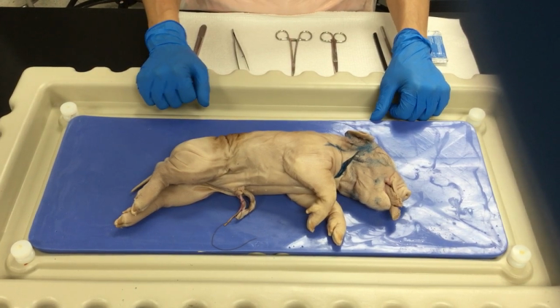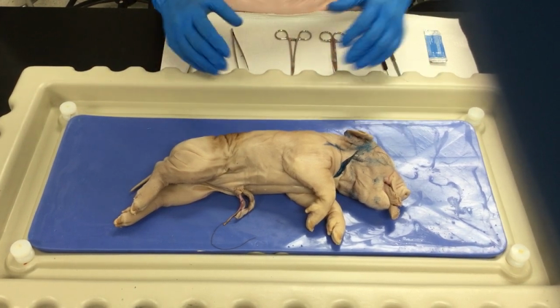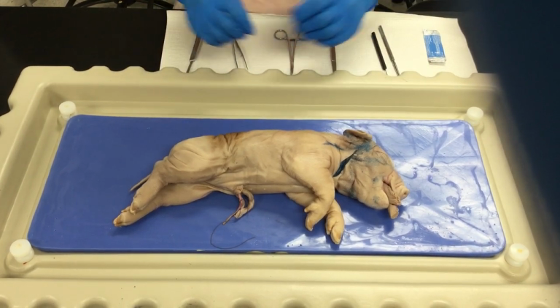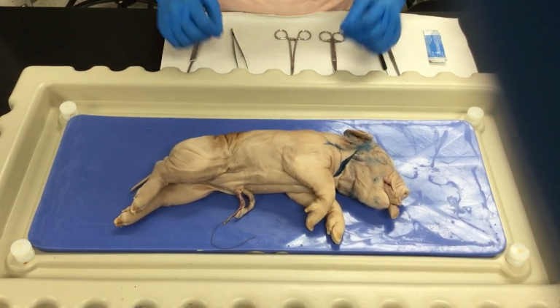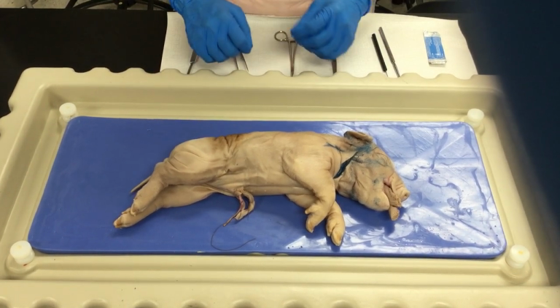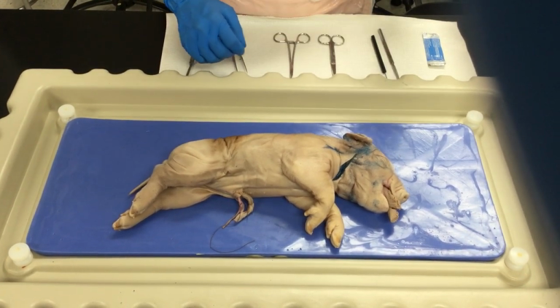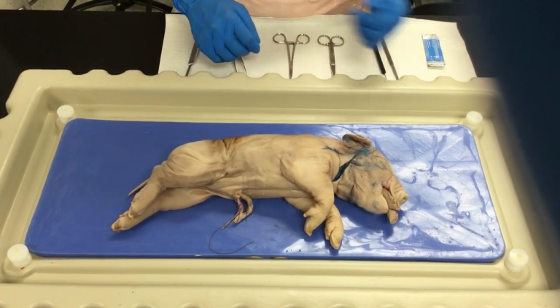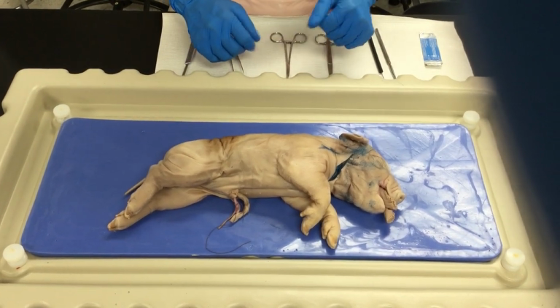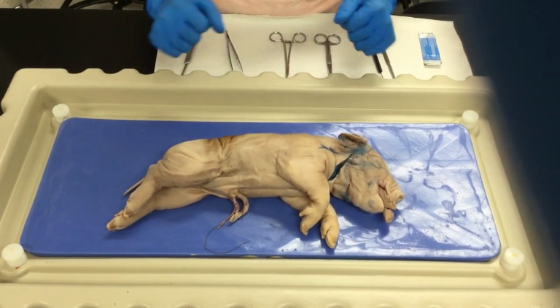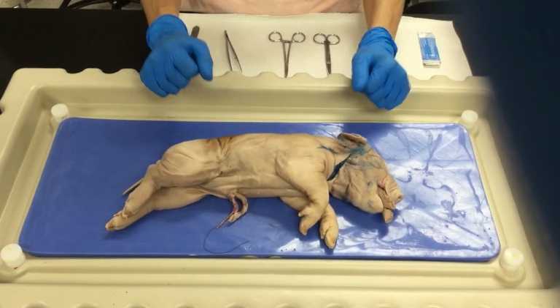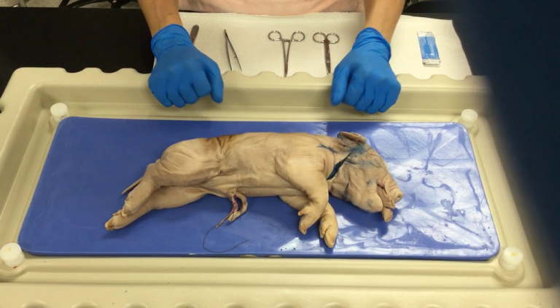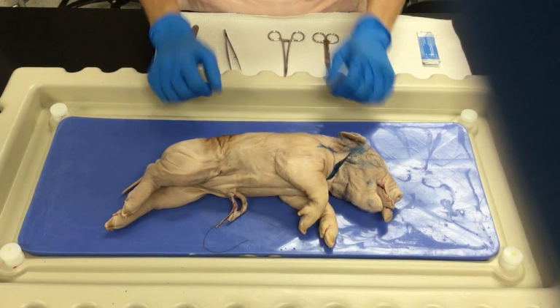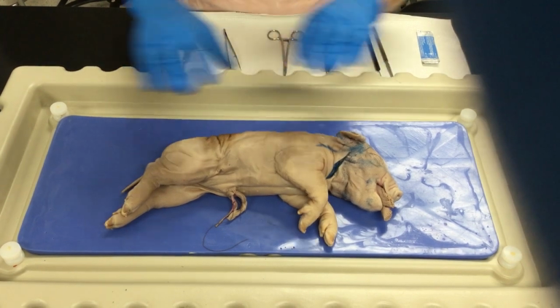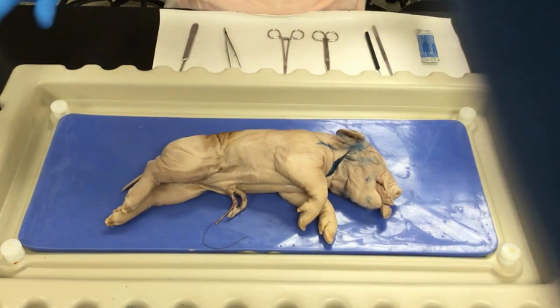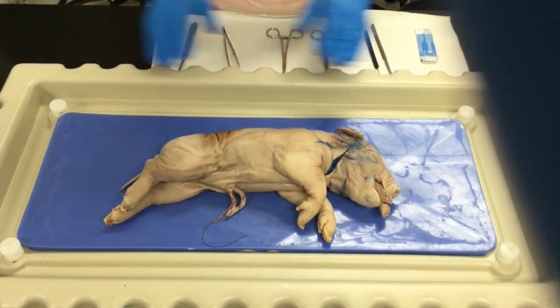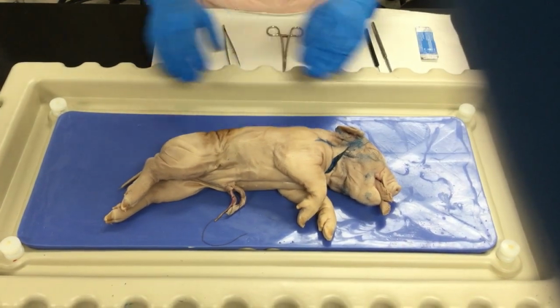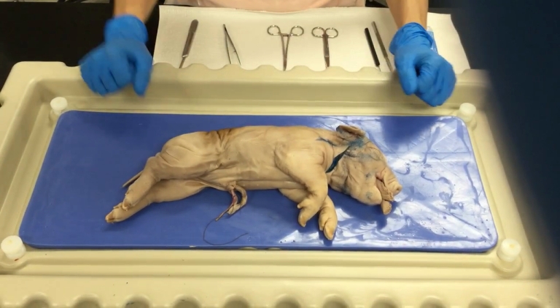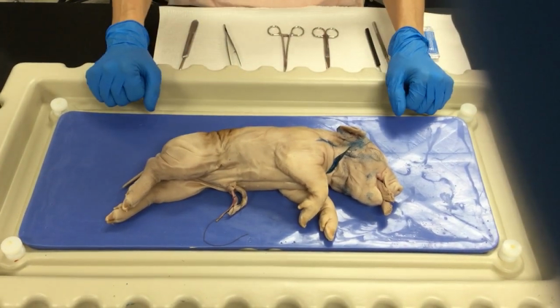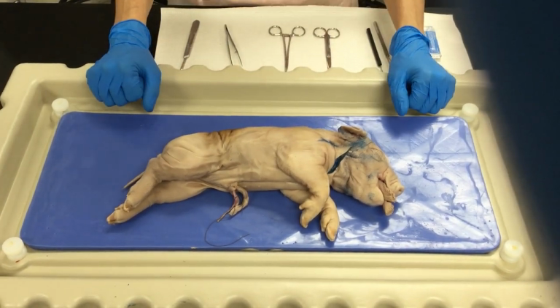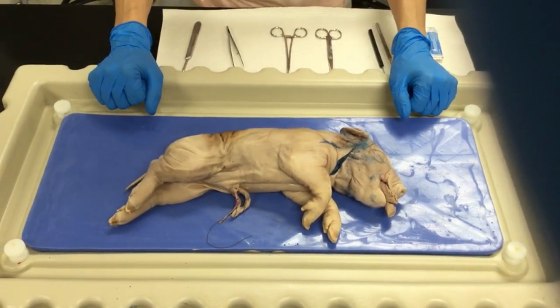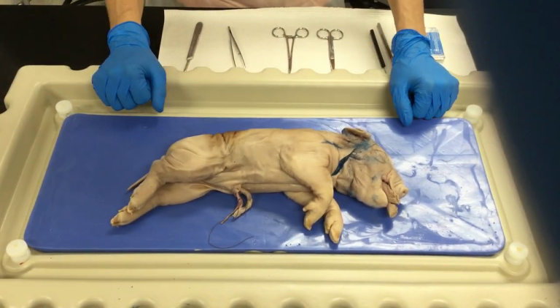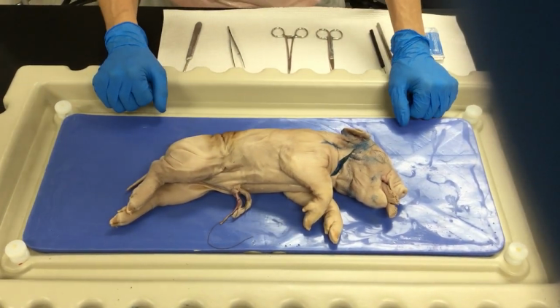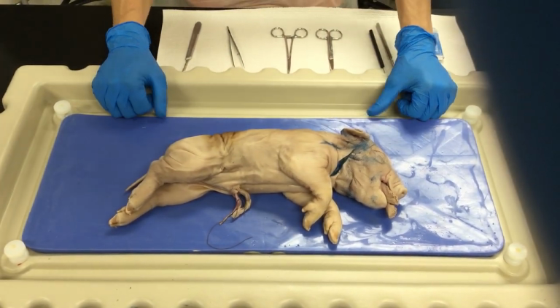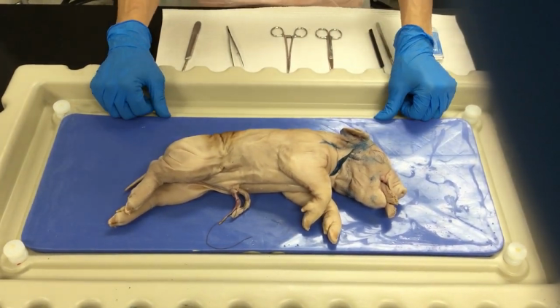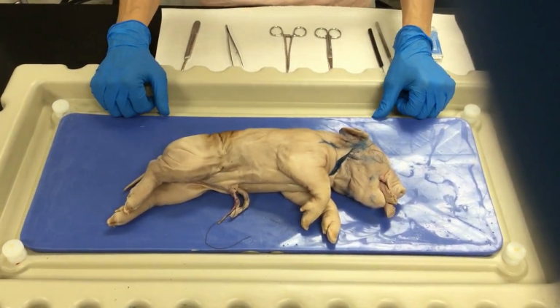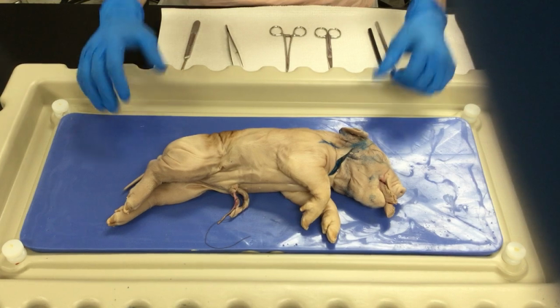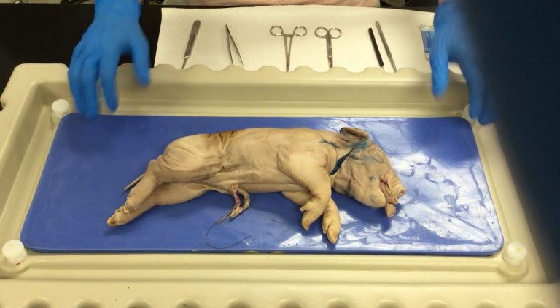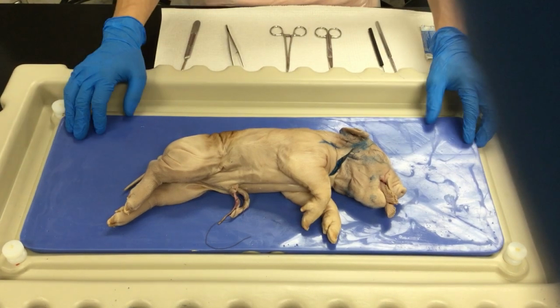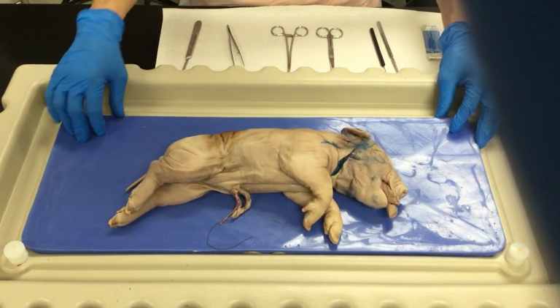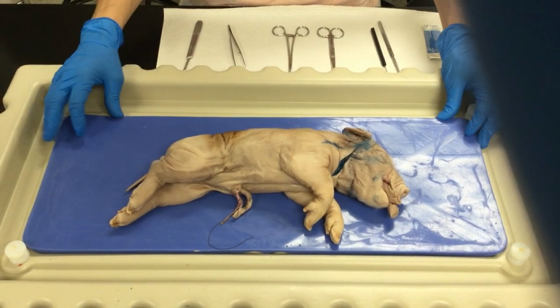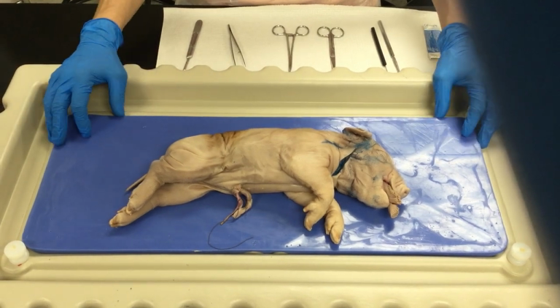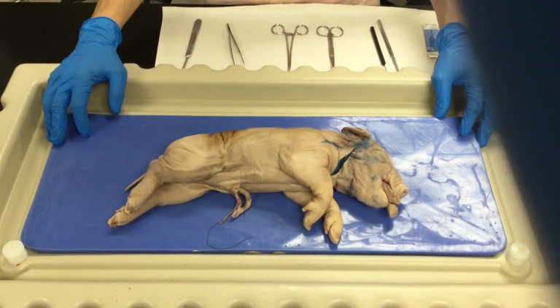Once you clean all your instruments, they're supposed to go back into the tray and clean up everything on the countertop just to have everything as clean as possible.